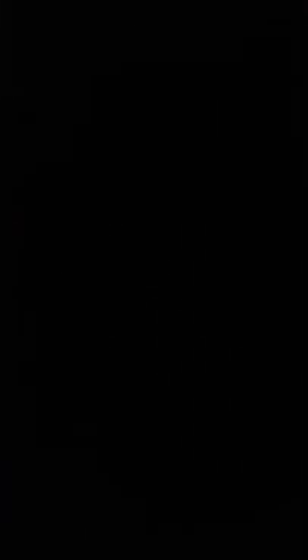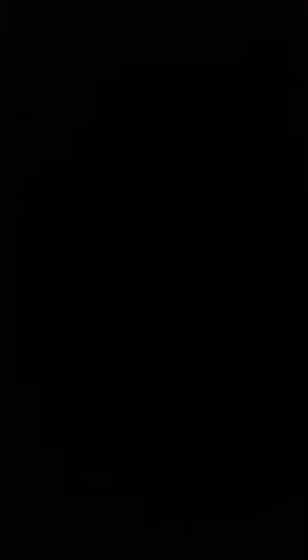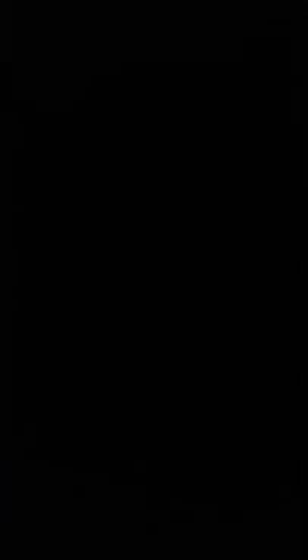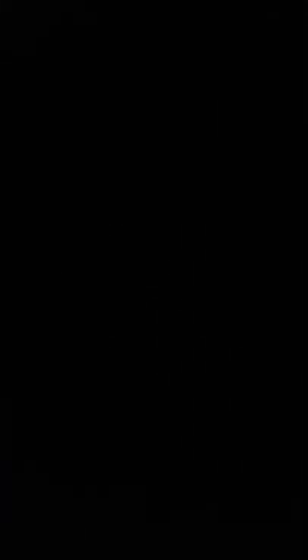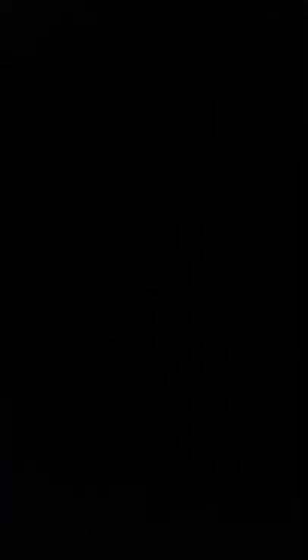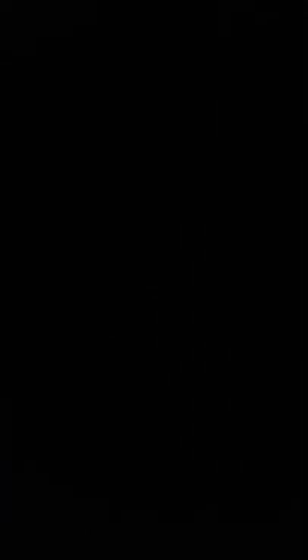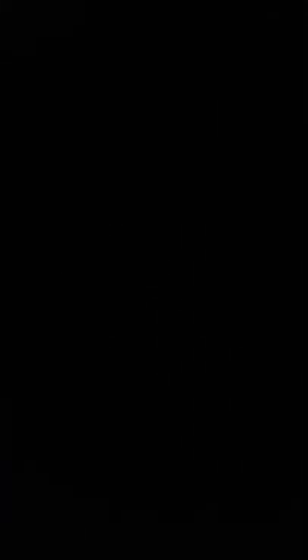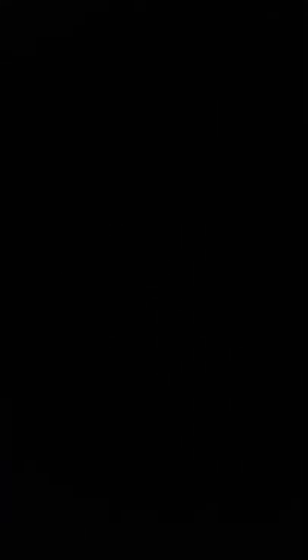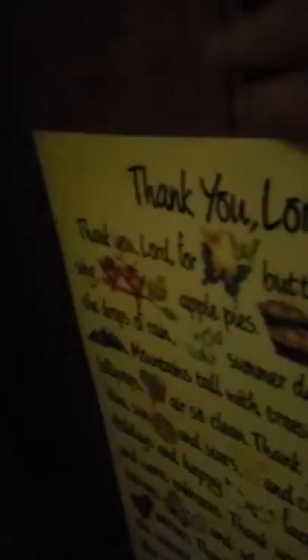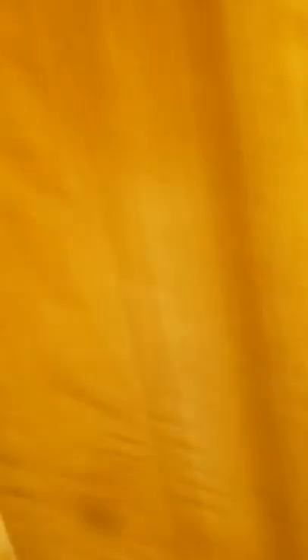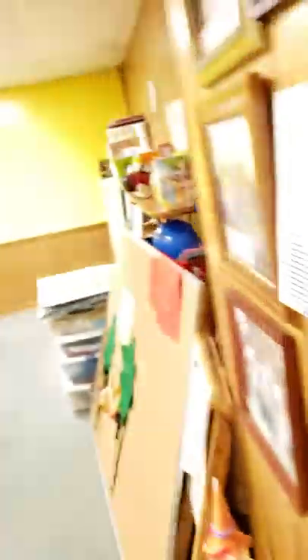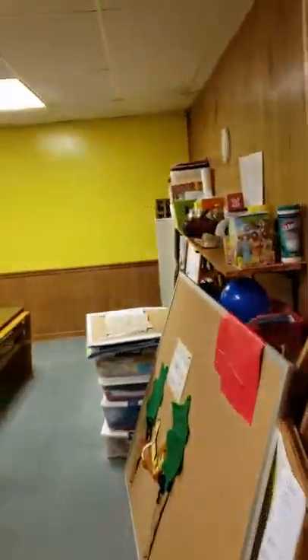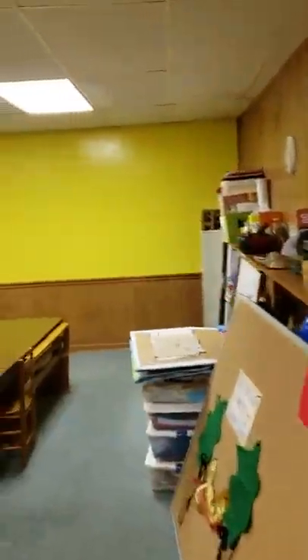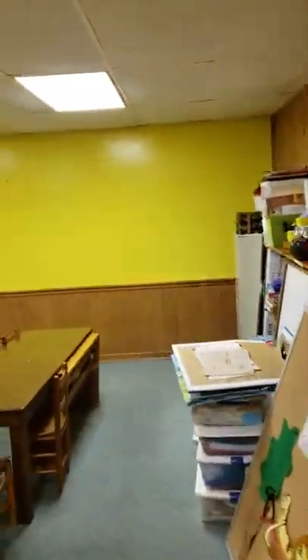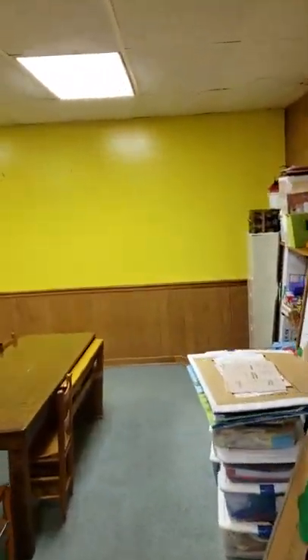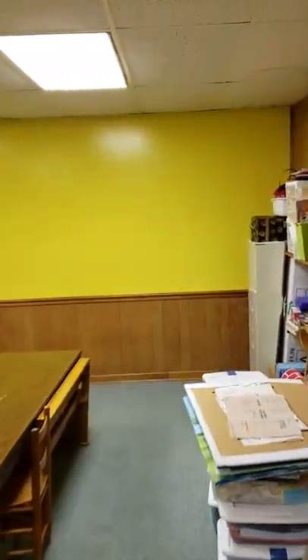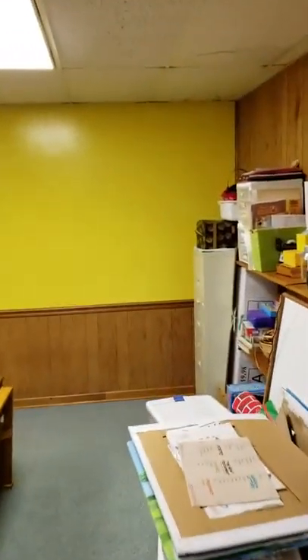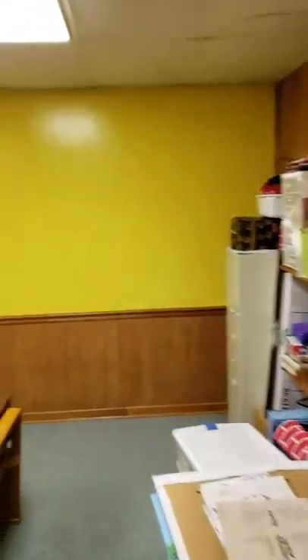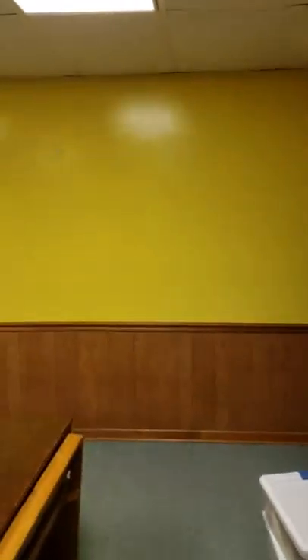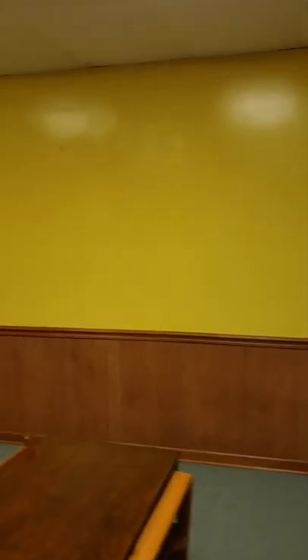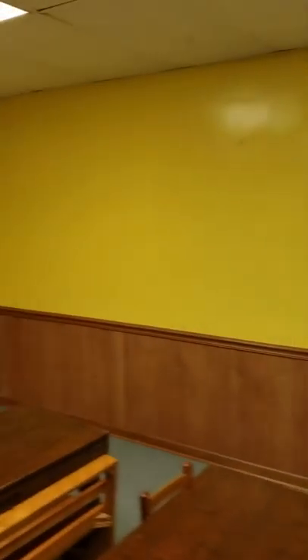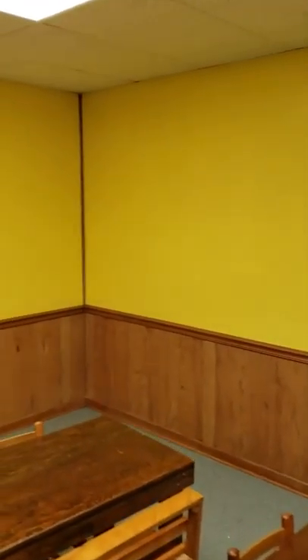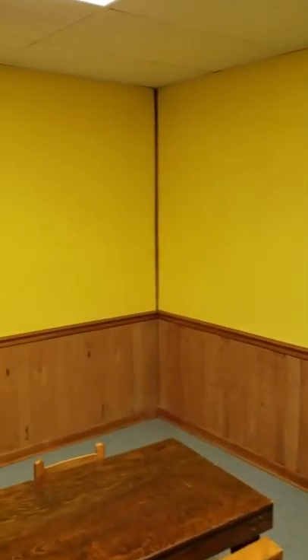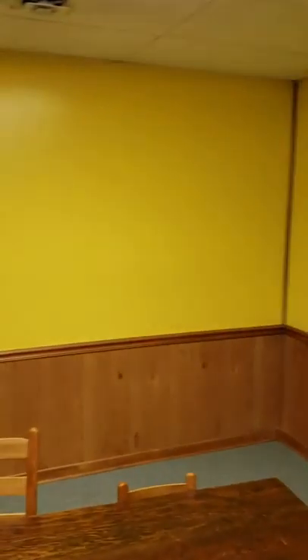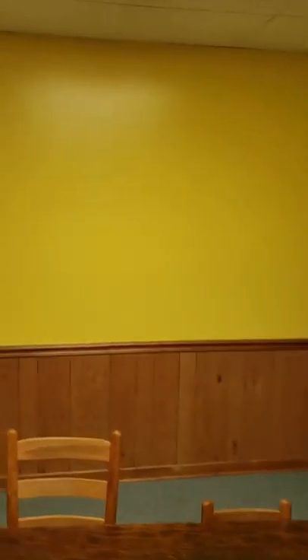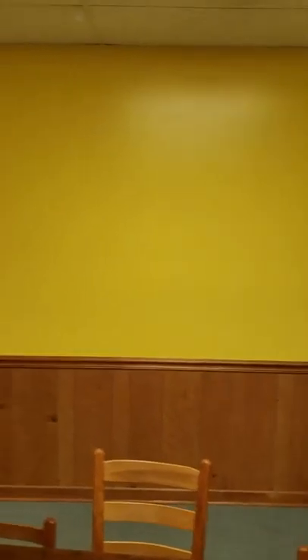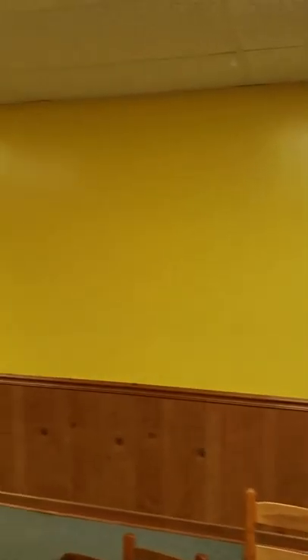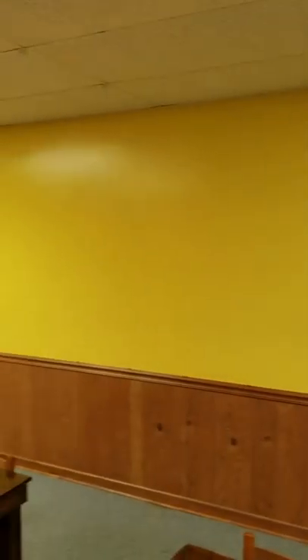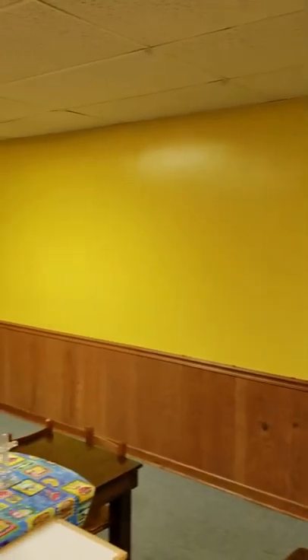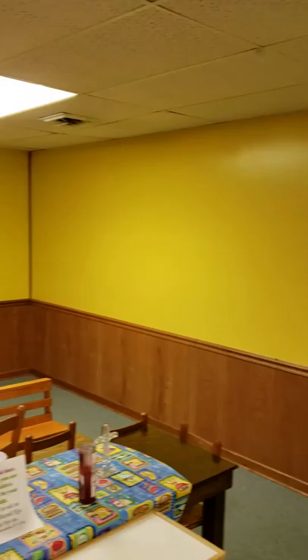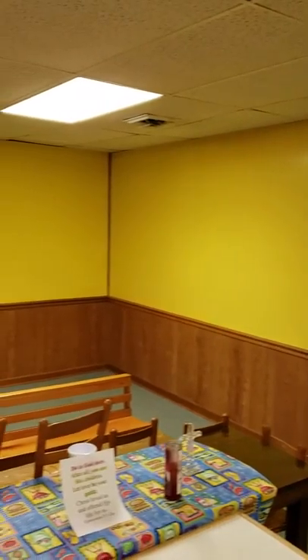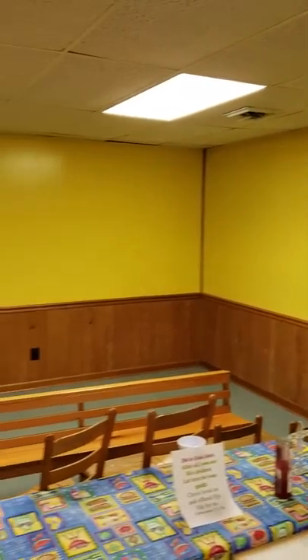And we painted this room. Still drying. It's a yellow color they went with. Just painted it — very wet.